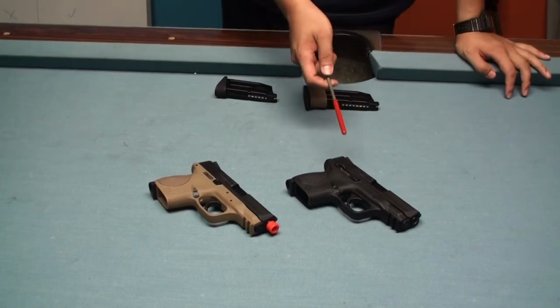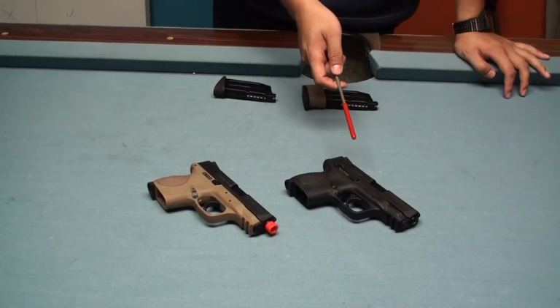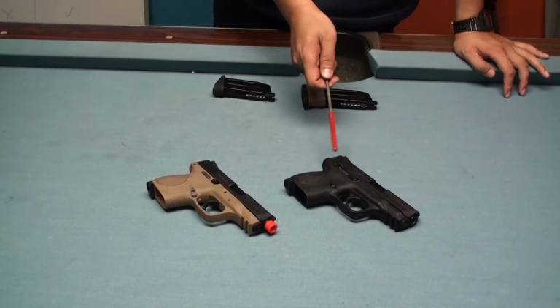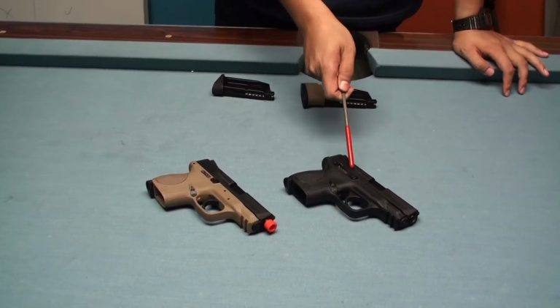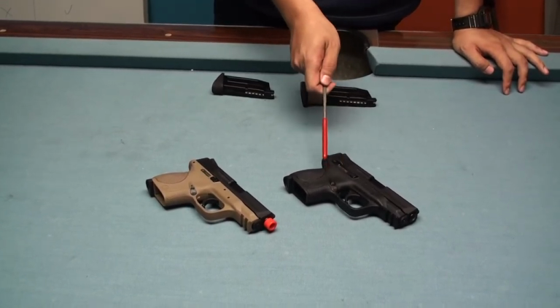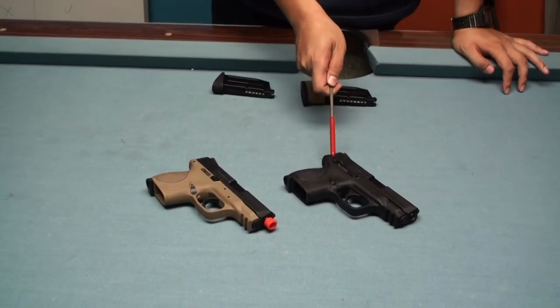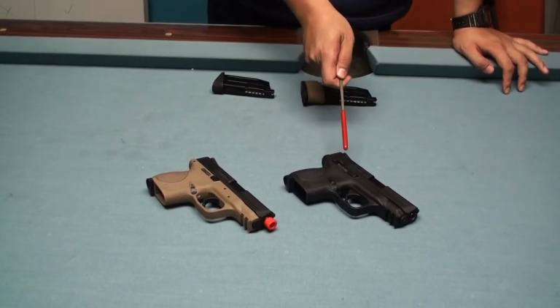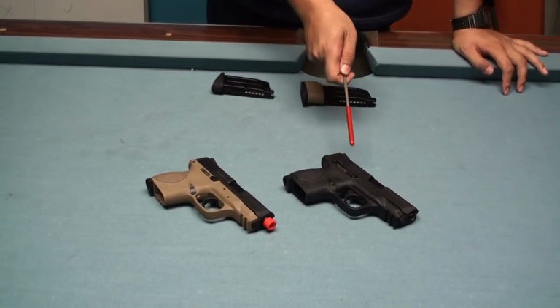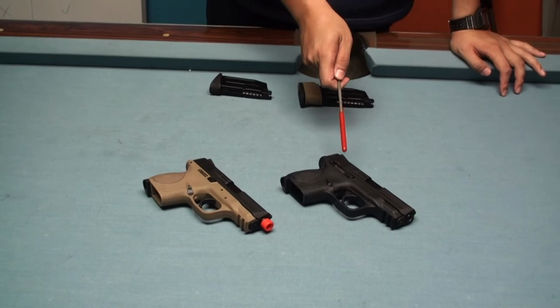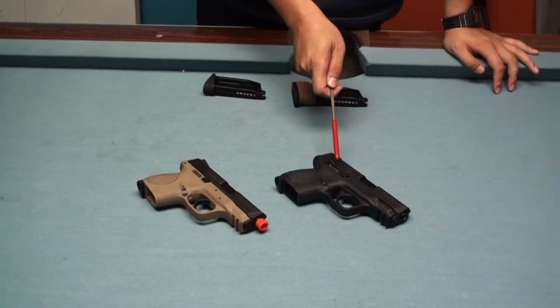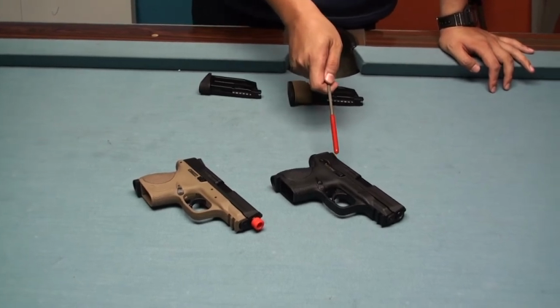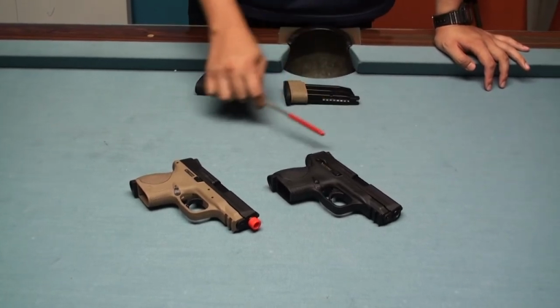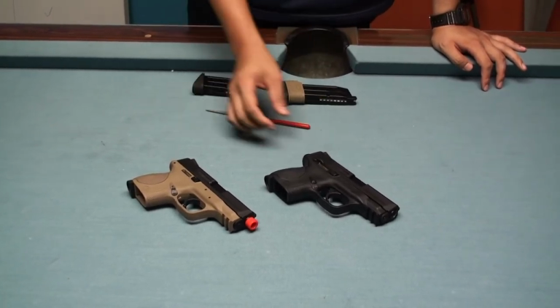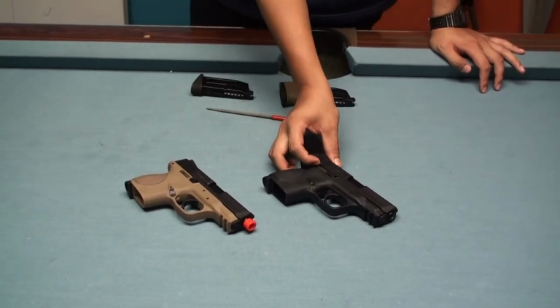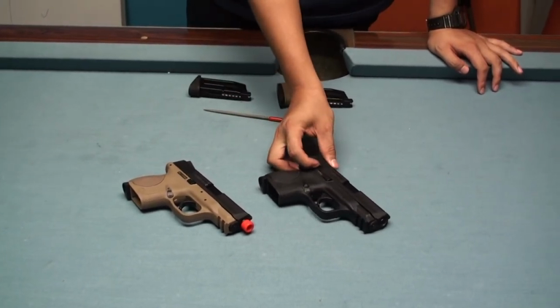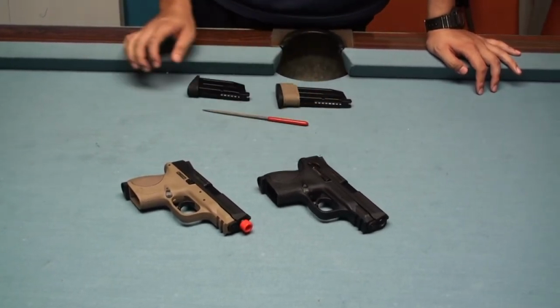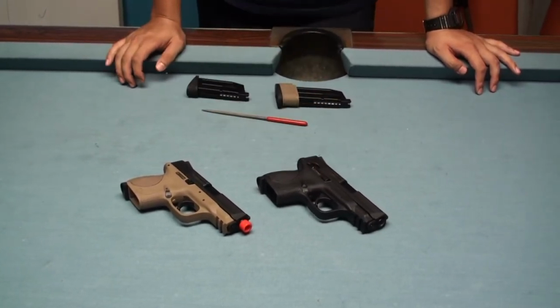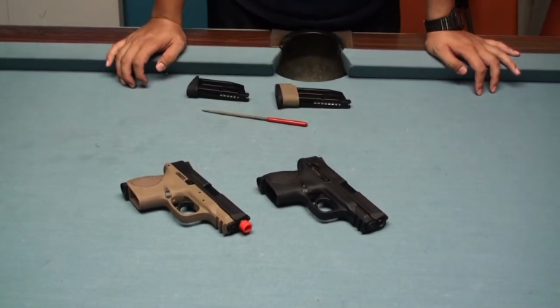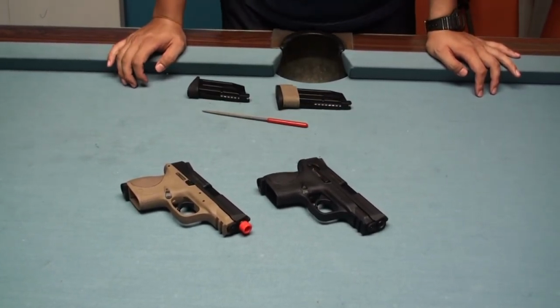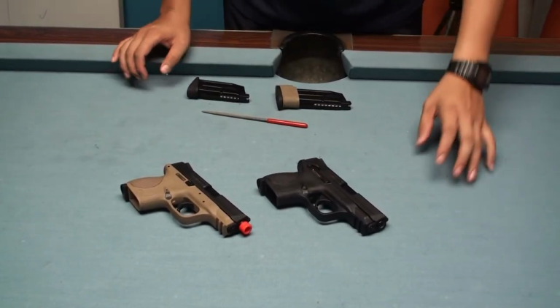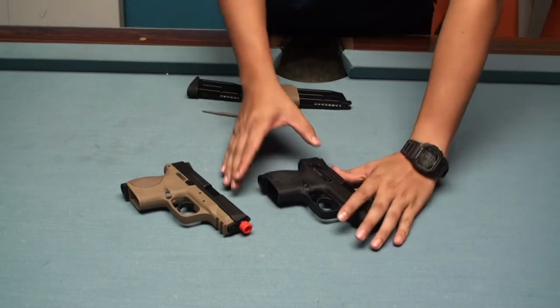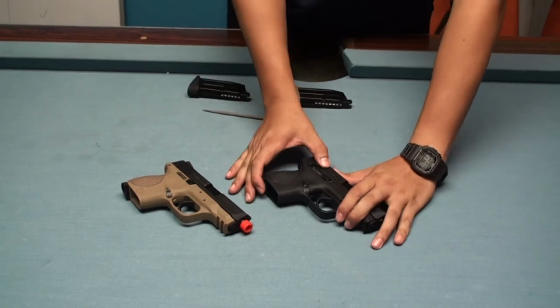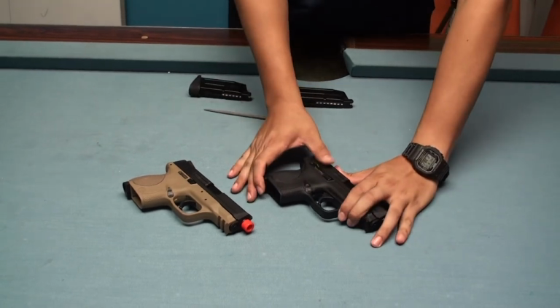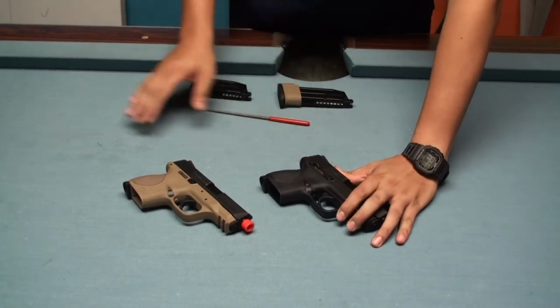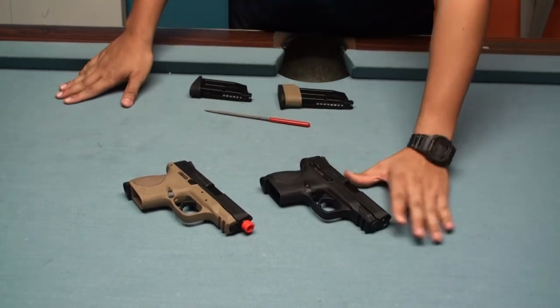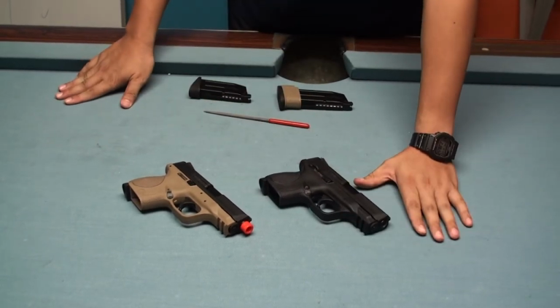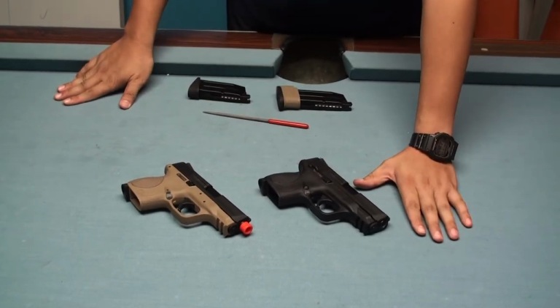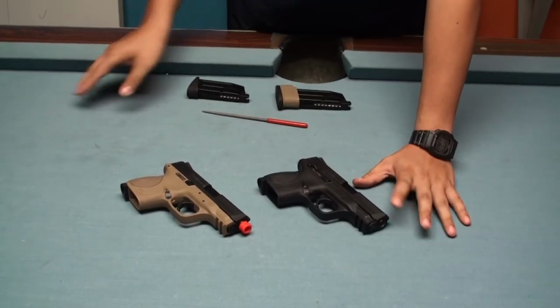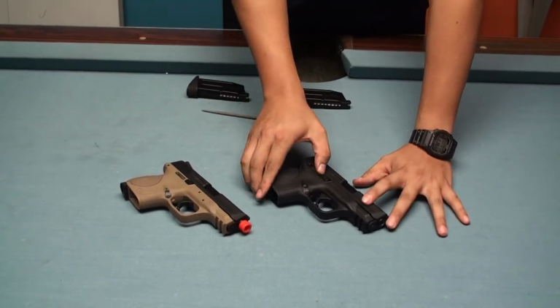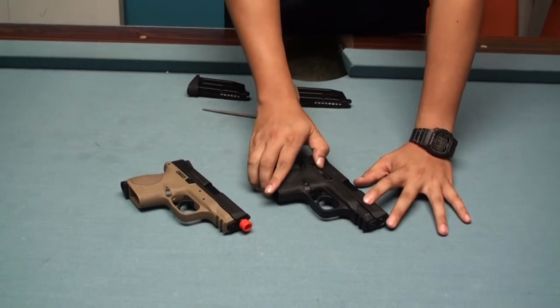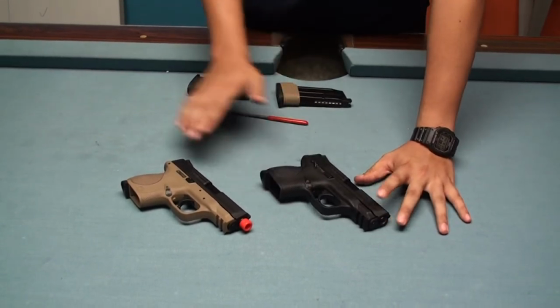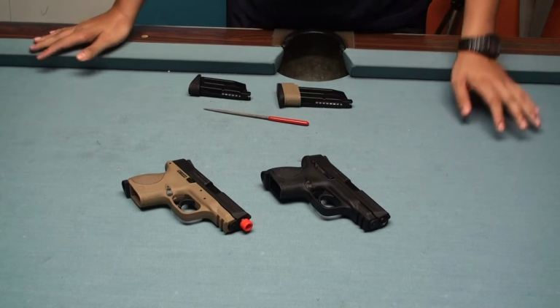The biggest difference is right here. Here is a selector lever — this will be the safe, then this is the semi-fire mode, and full auto mode.